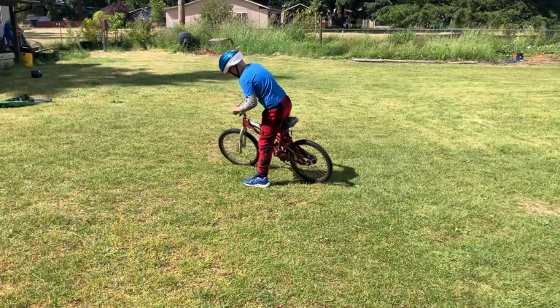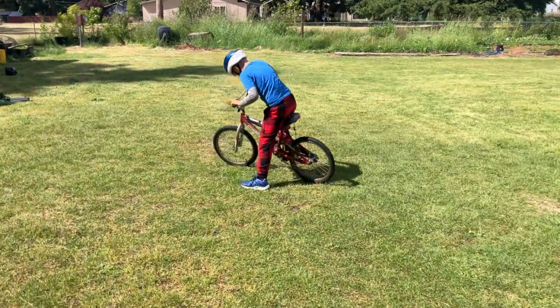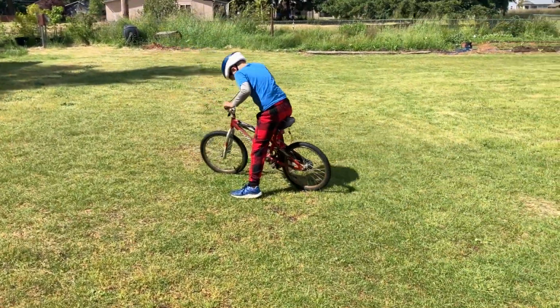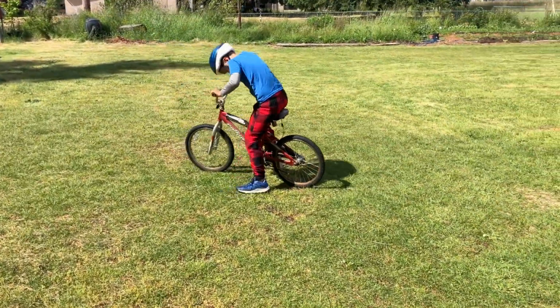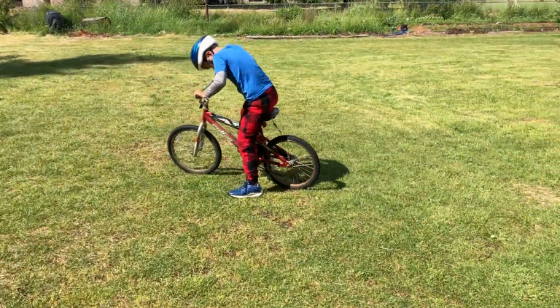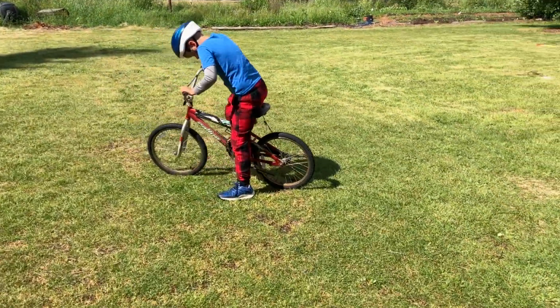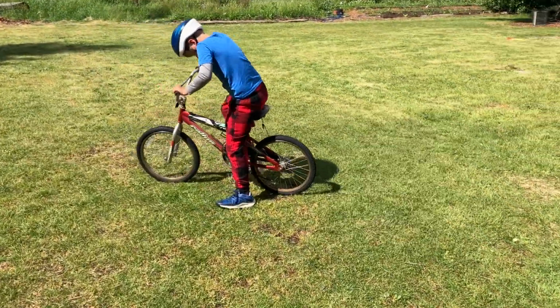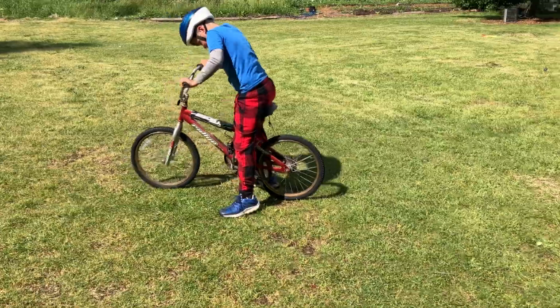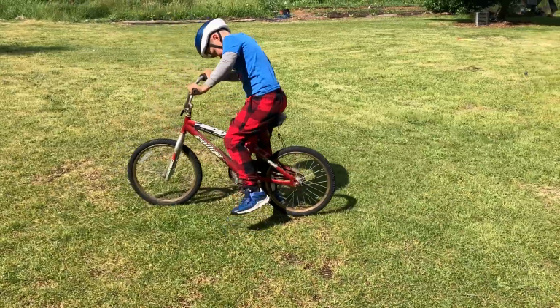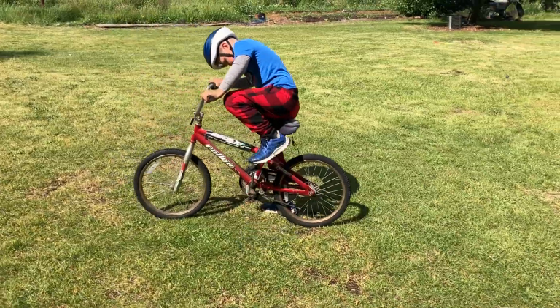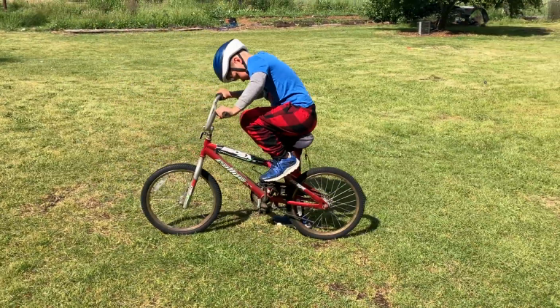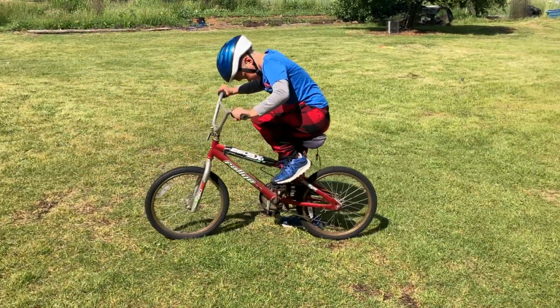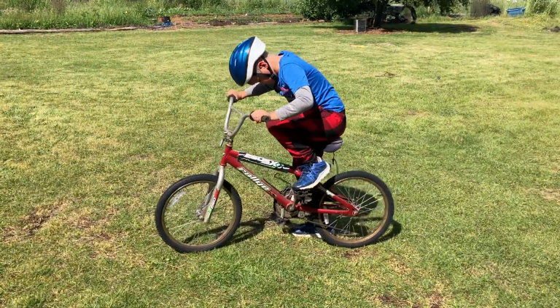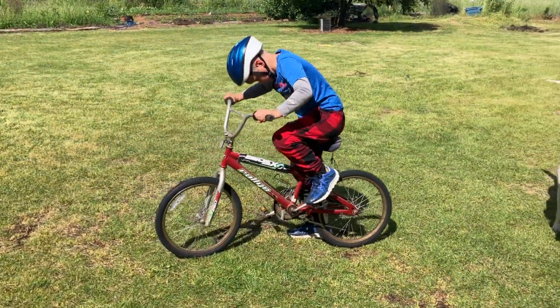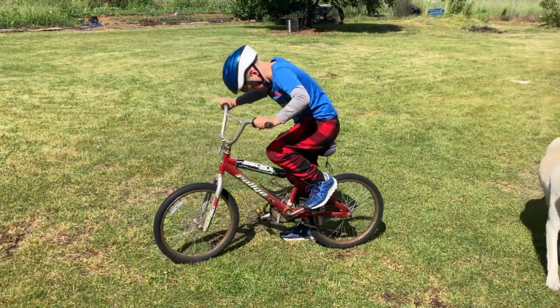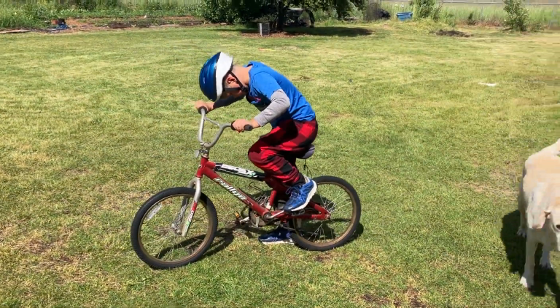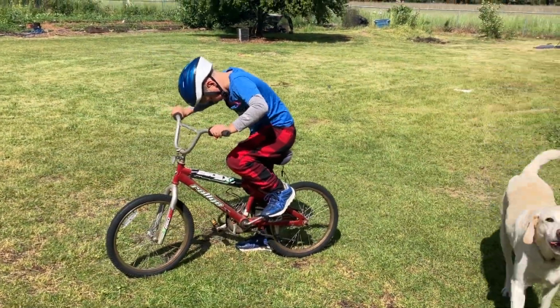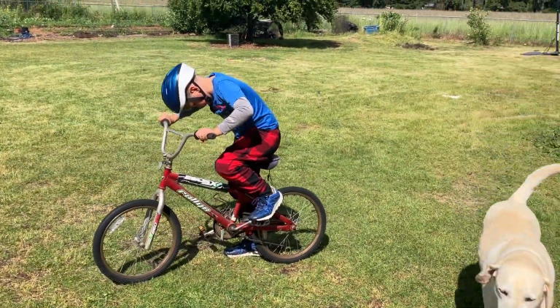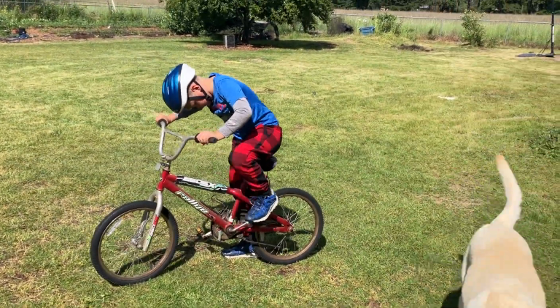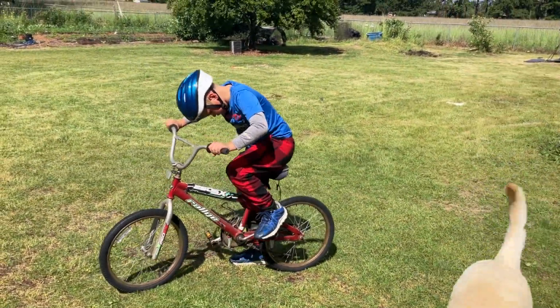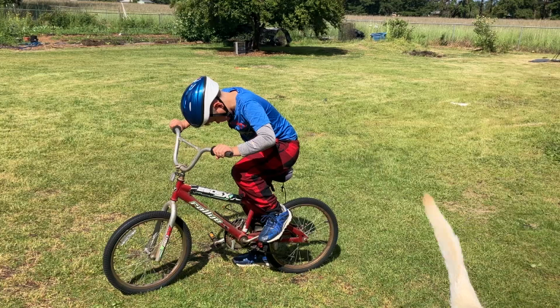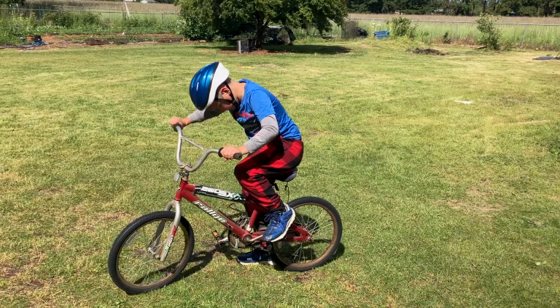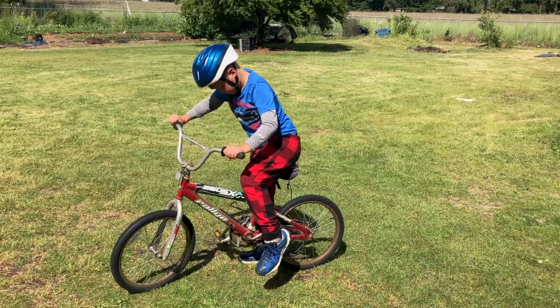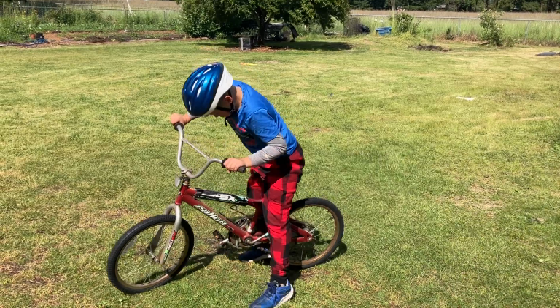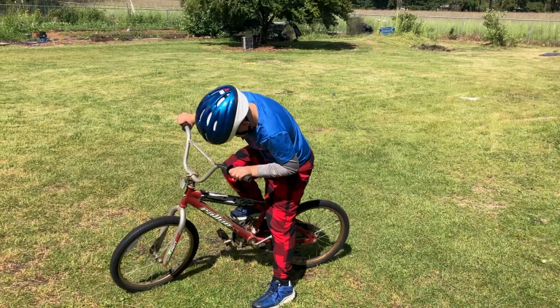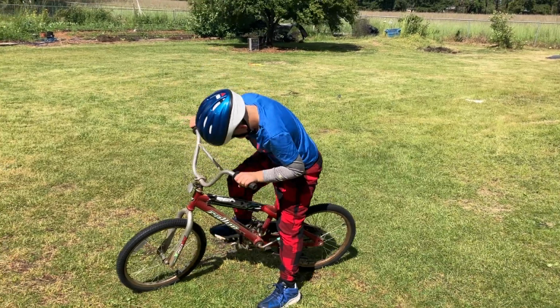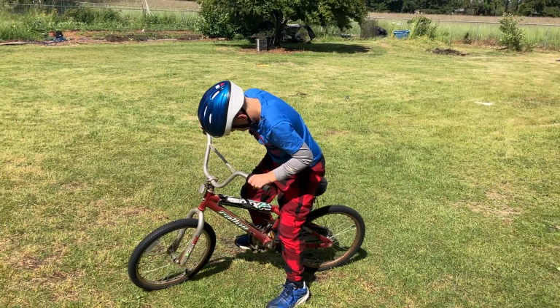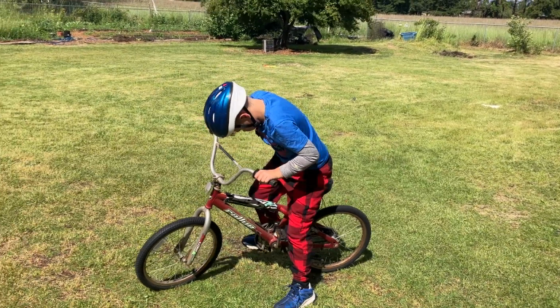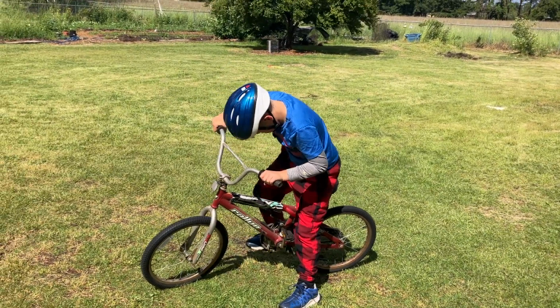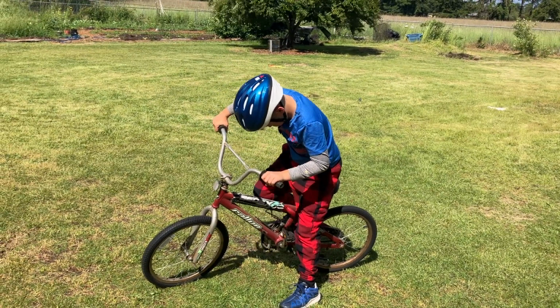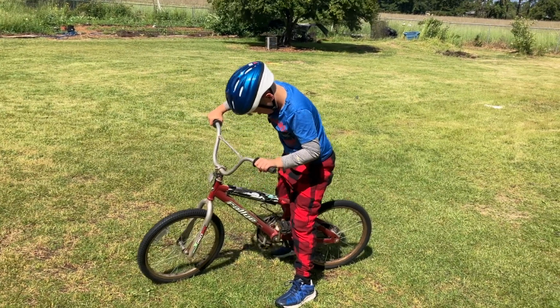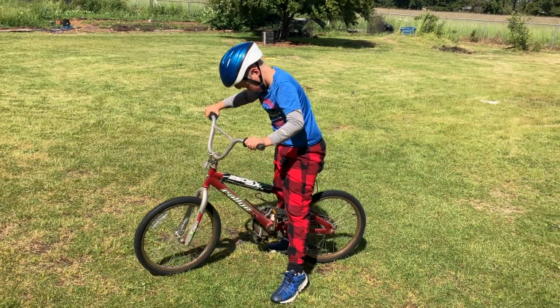Last one yet. You're getting good, starting by yourself. Push down the other way now. Push down with the other foot. Push forward.